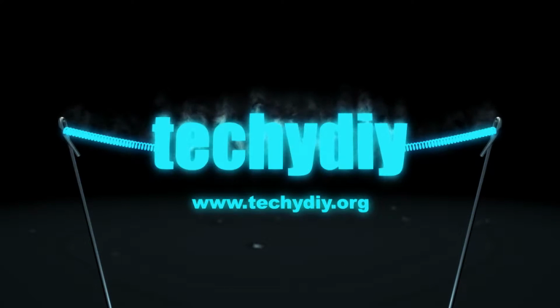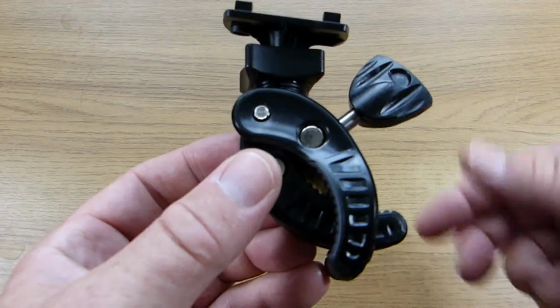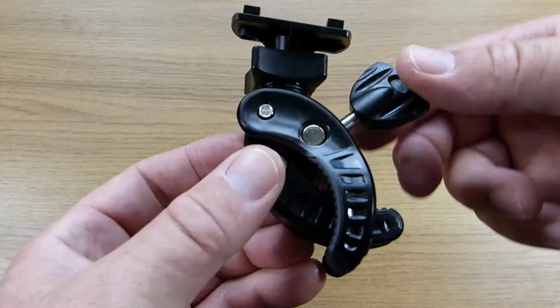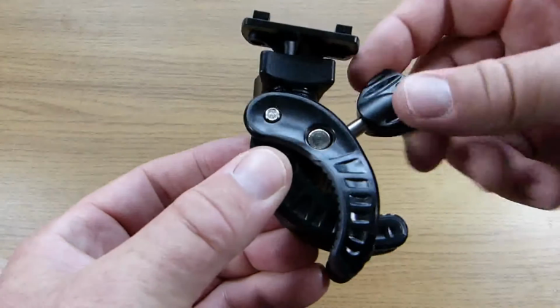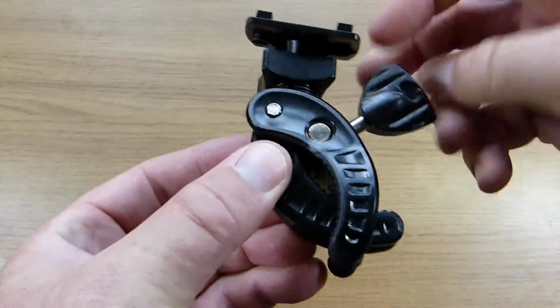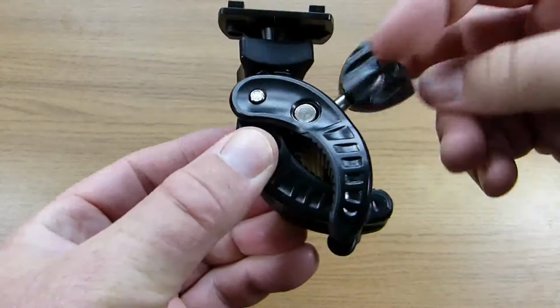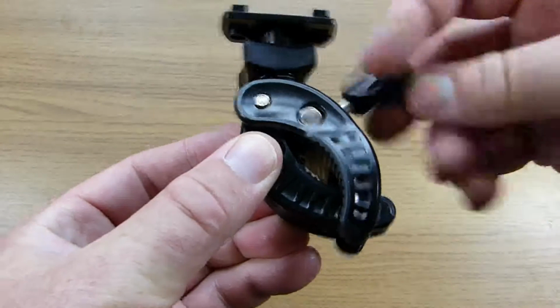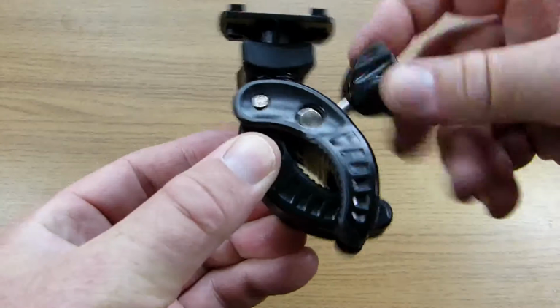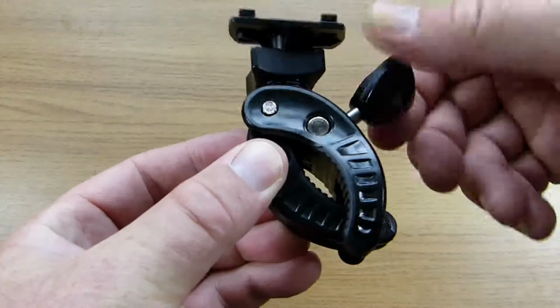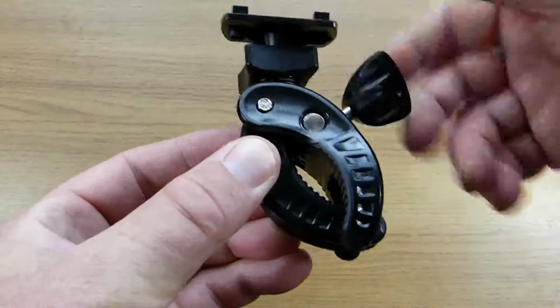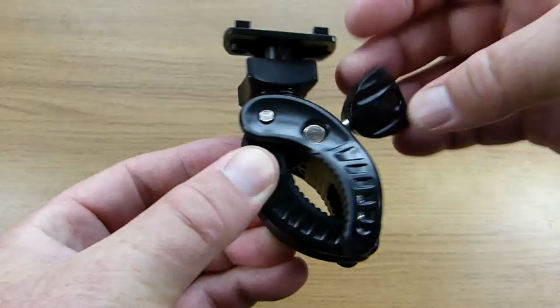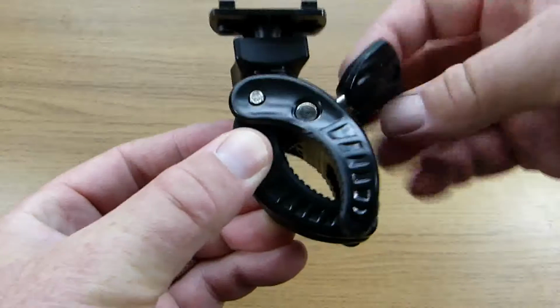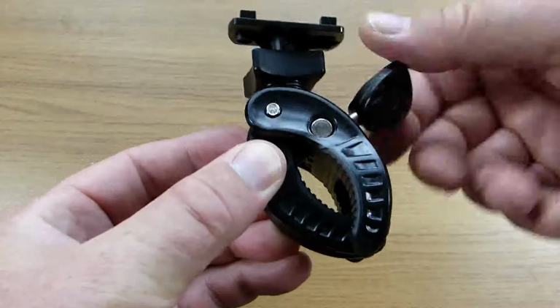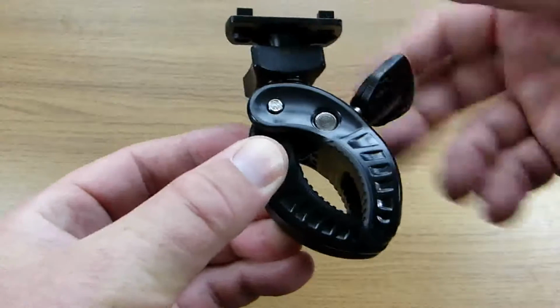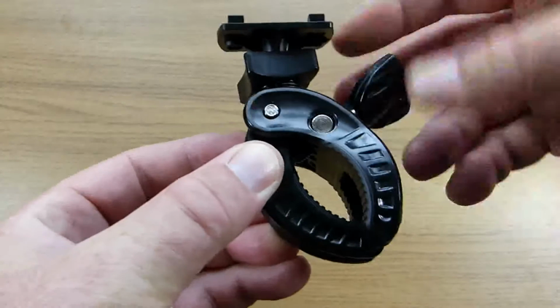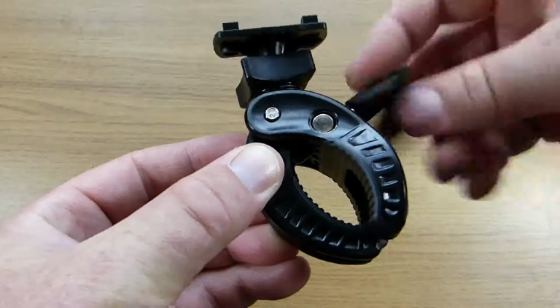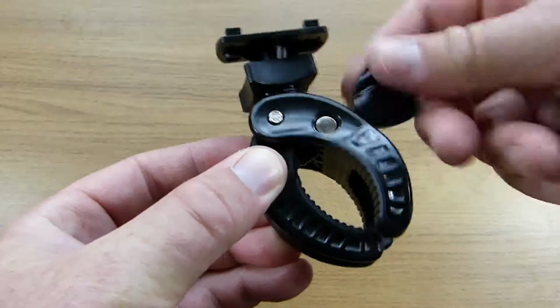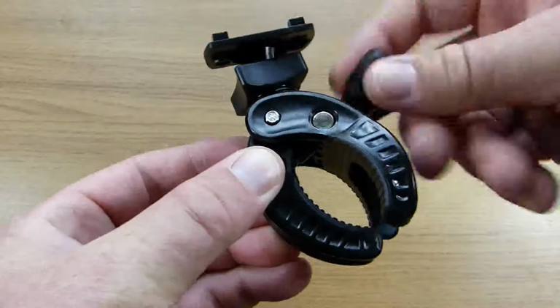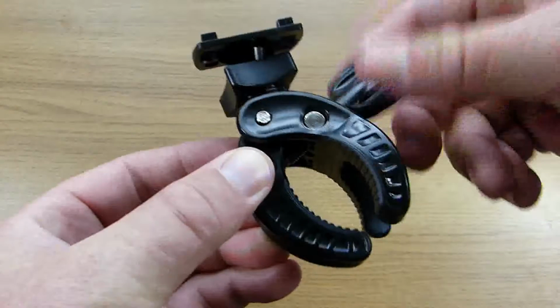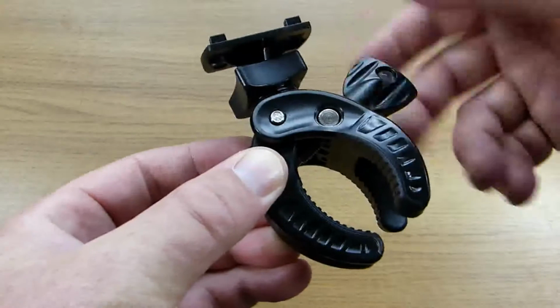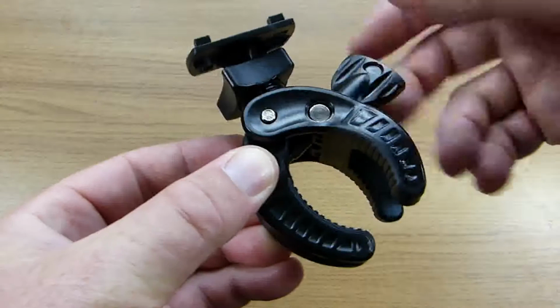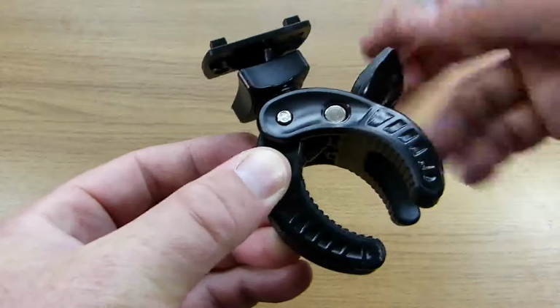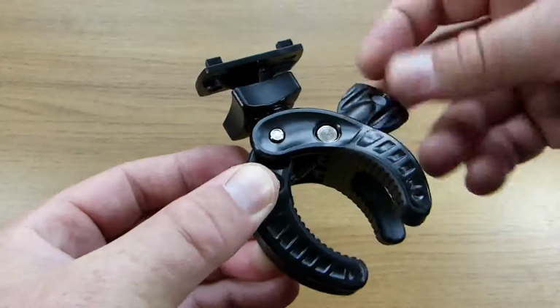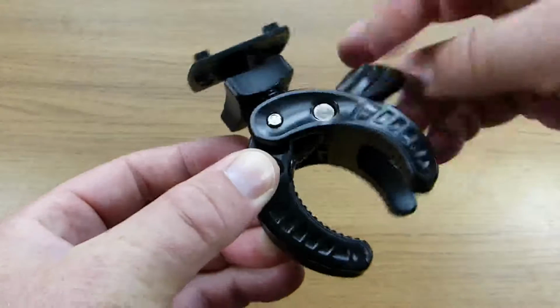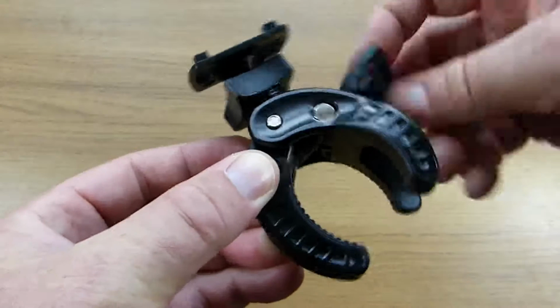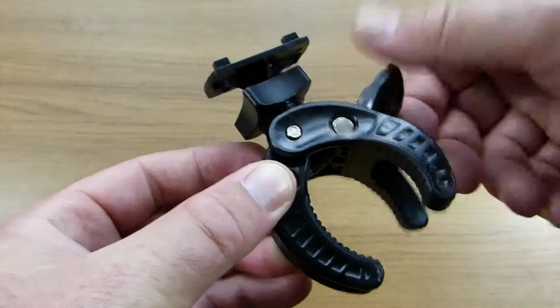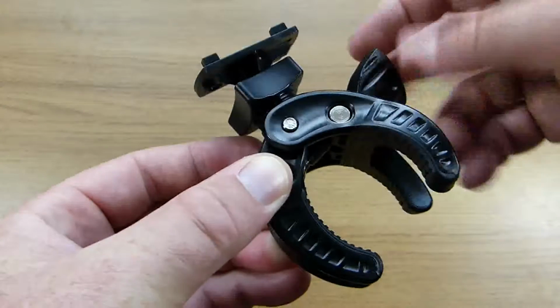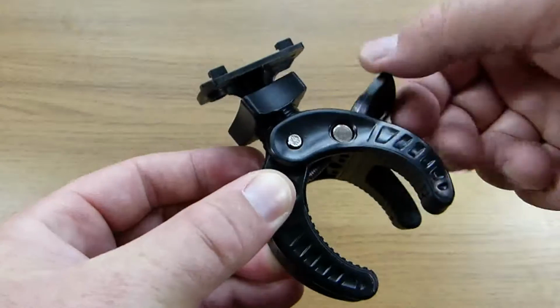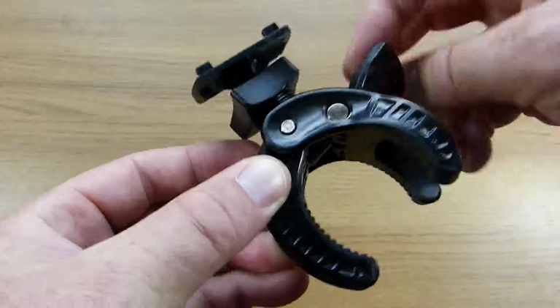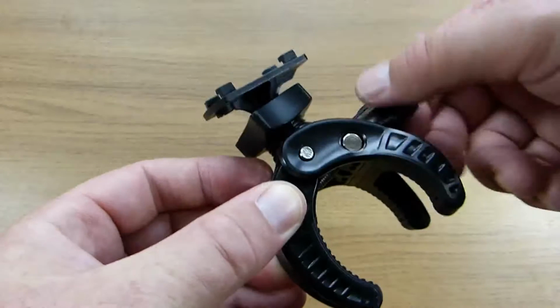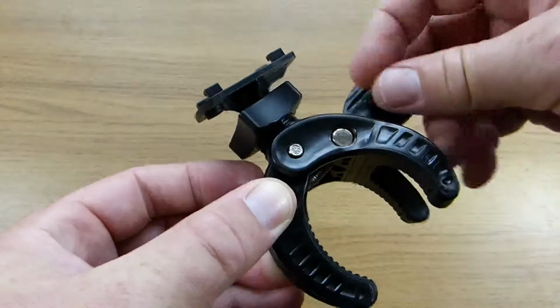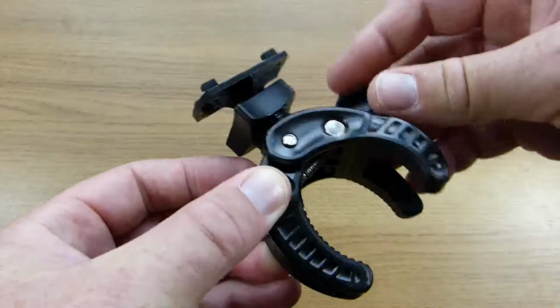The bike mount consists of two parts. The first is an adjustable claw that clamps around the handlebars or any other tubular section of the bike. The jaw opens to one and a quarter inches, or just over three centimeters.